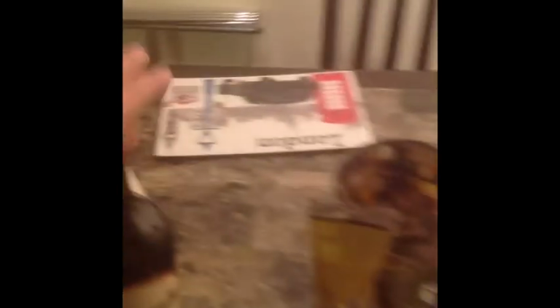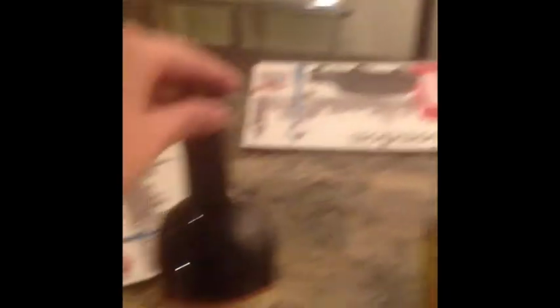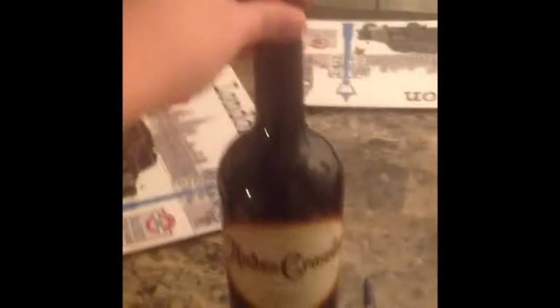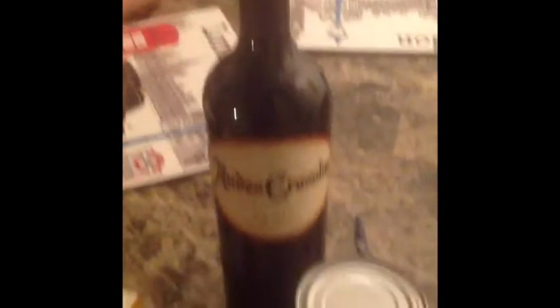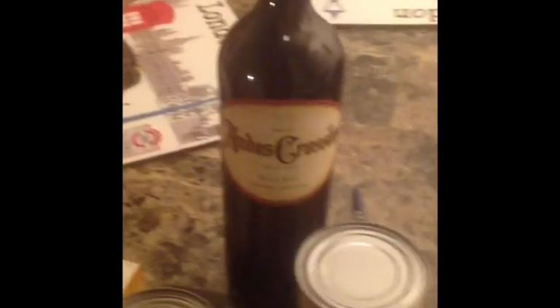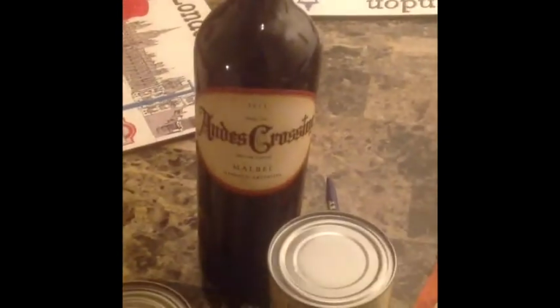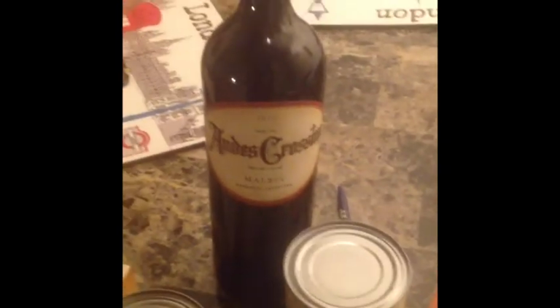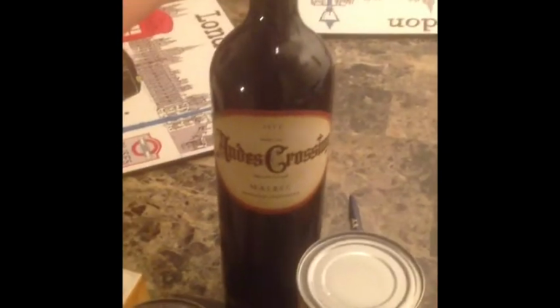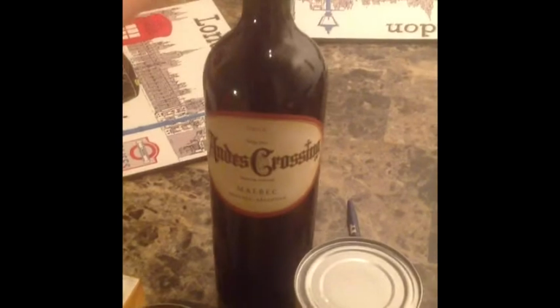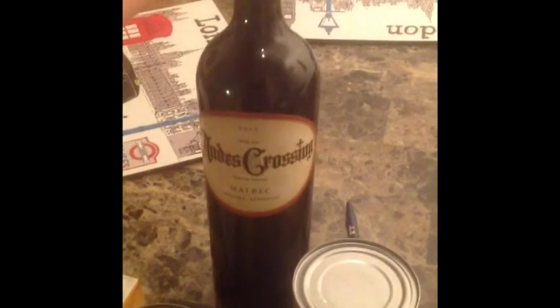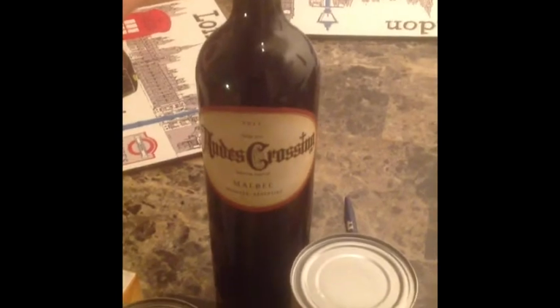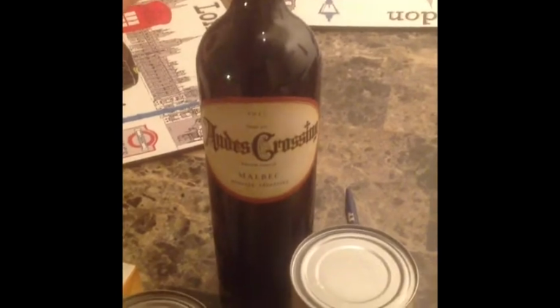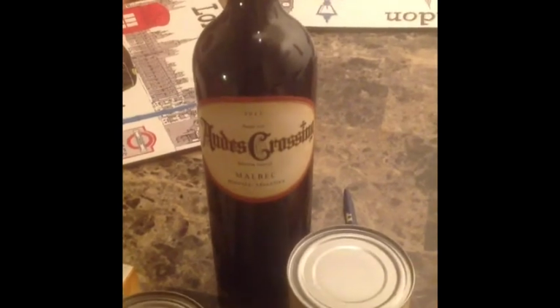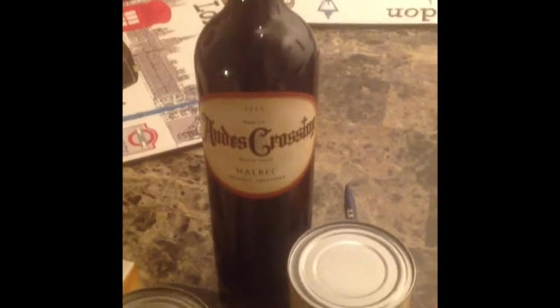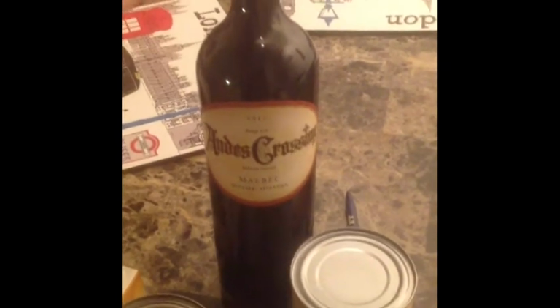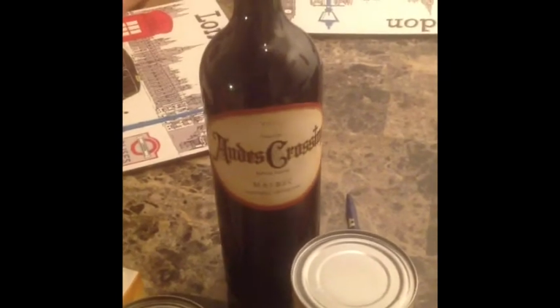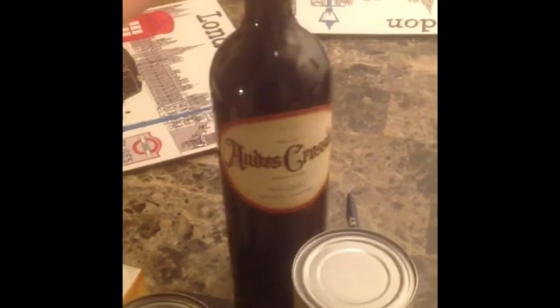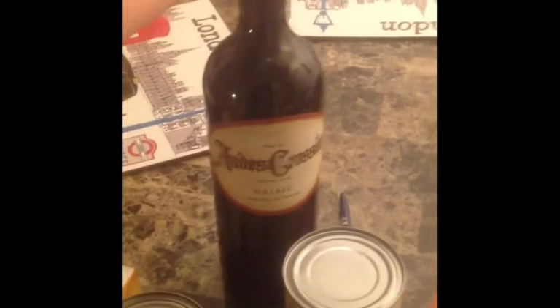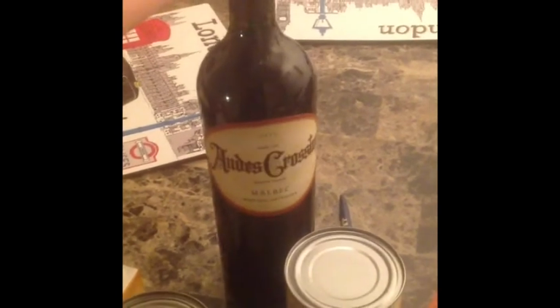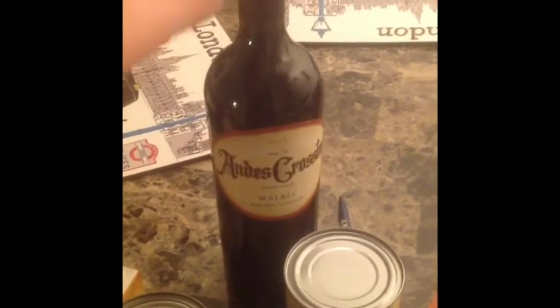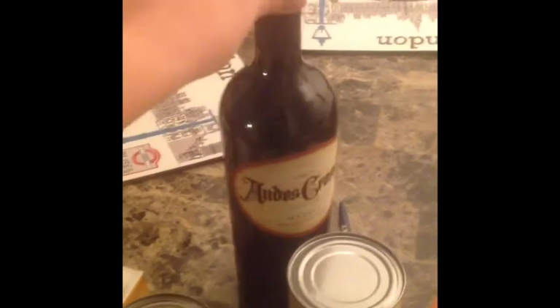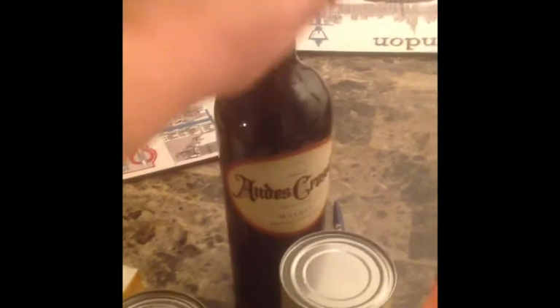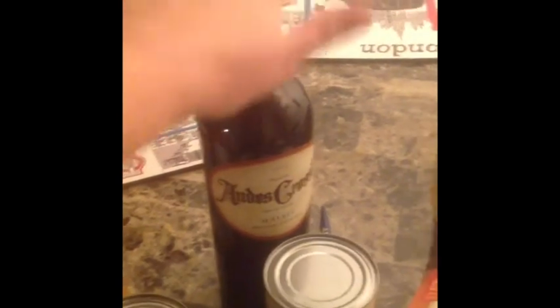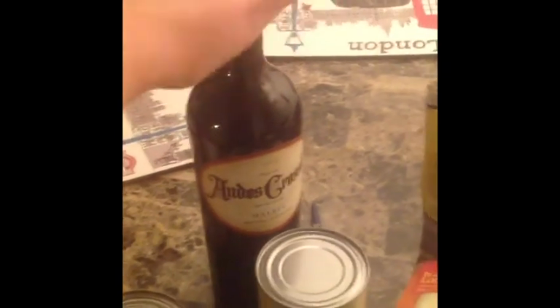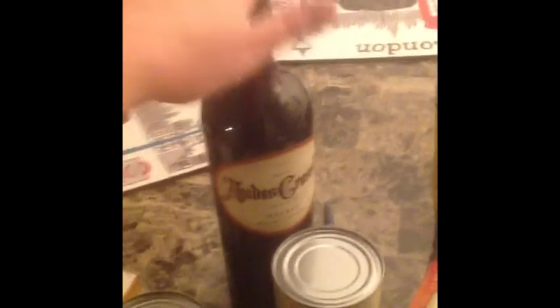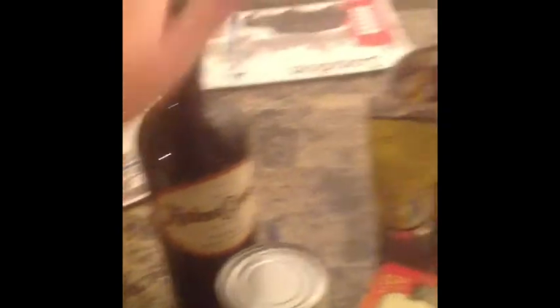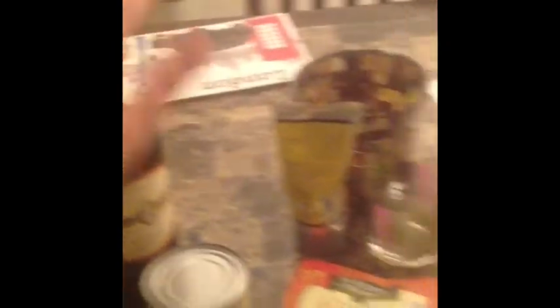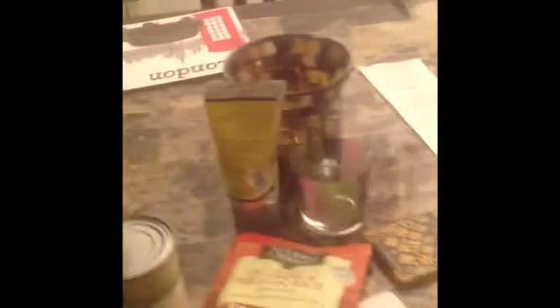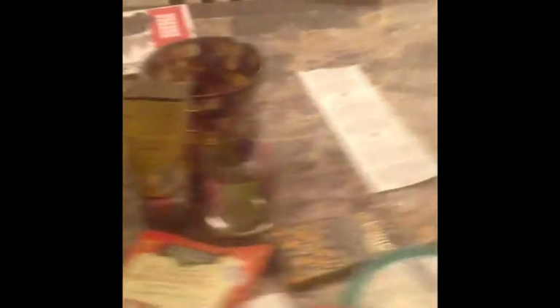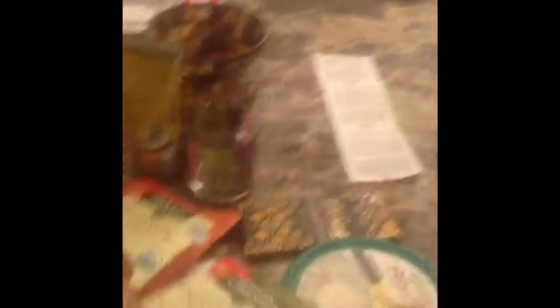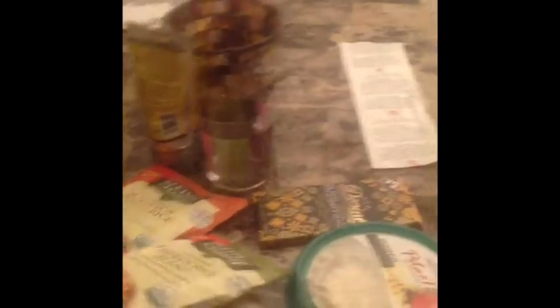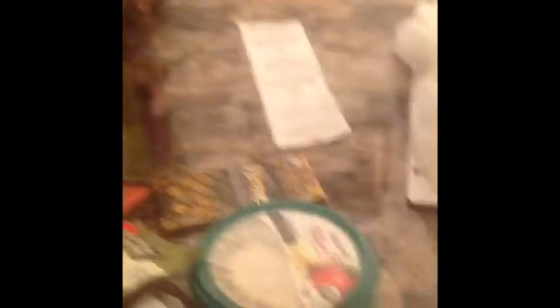This is my new favorite wine. It's called Andy's Crossing — it's a Malbec from Argentina and it's $8.99 a bottle, and it is the bomb. I highly recommend this if you can find it.